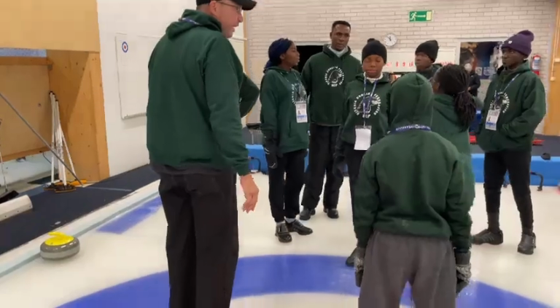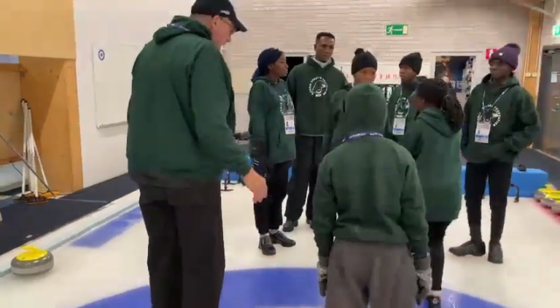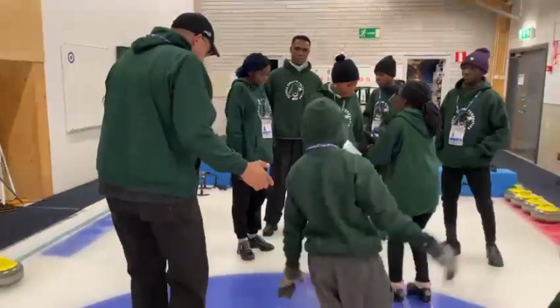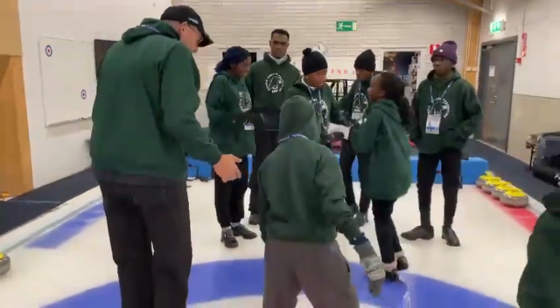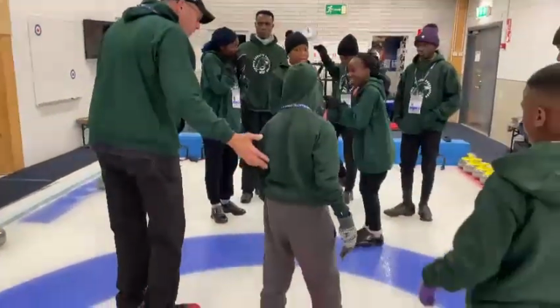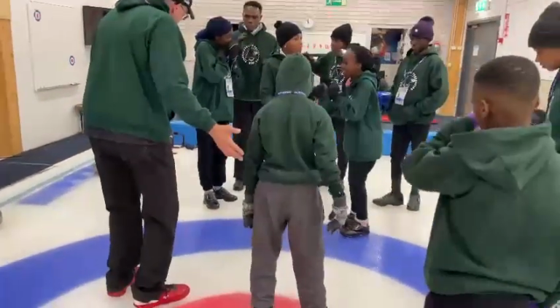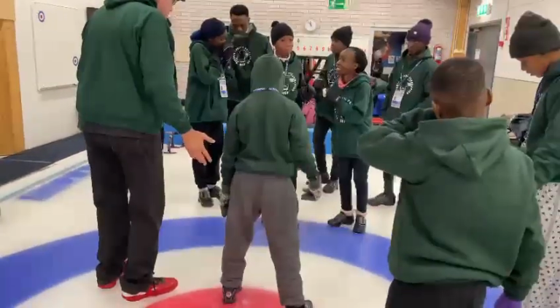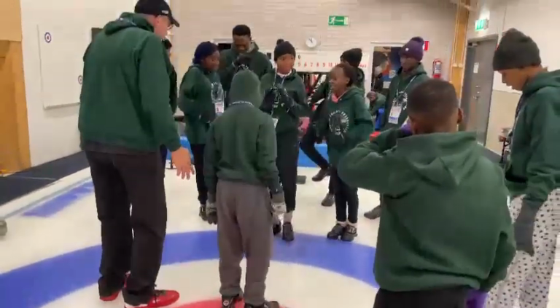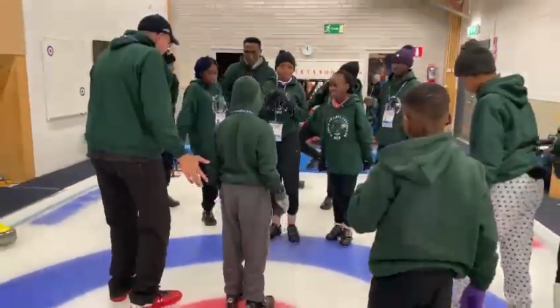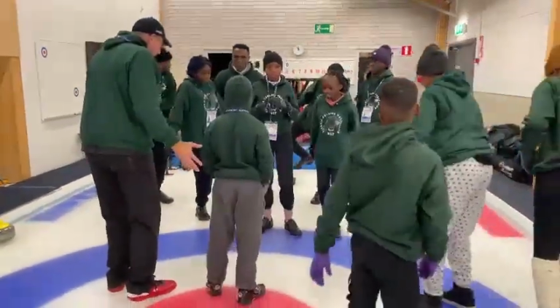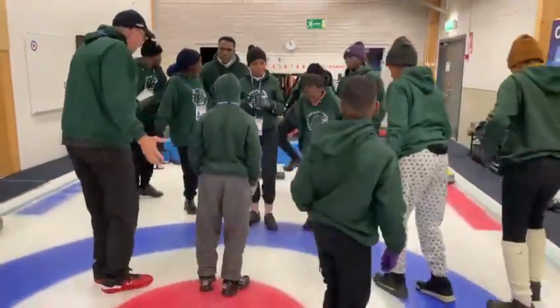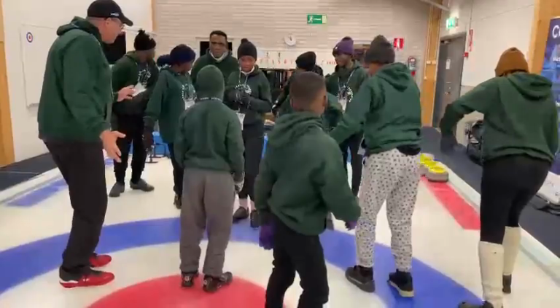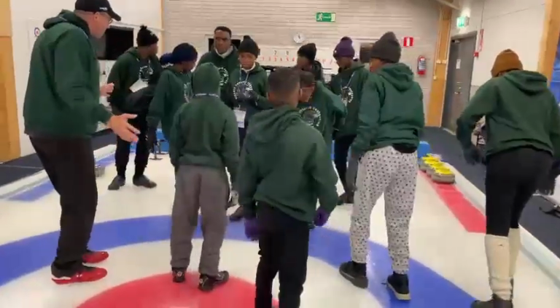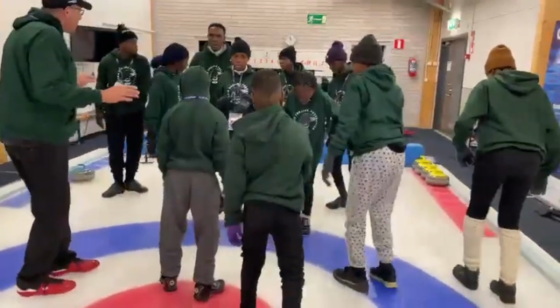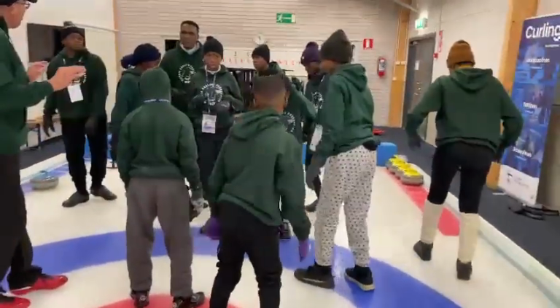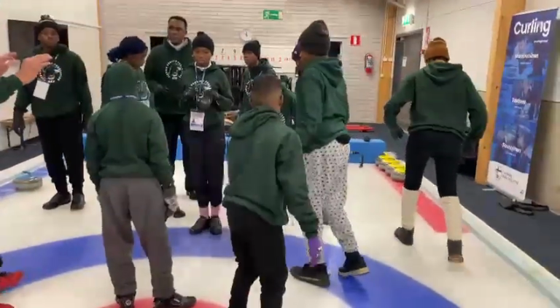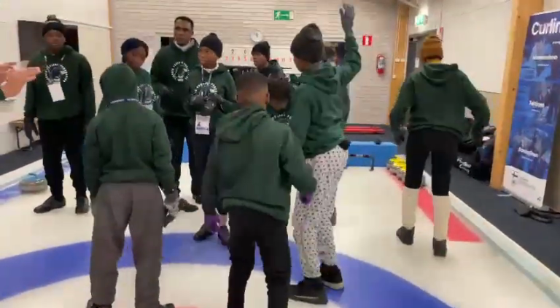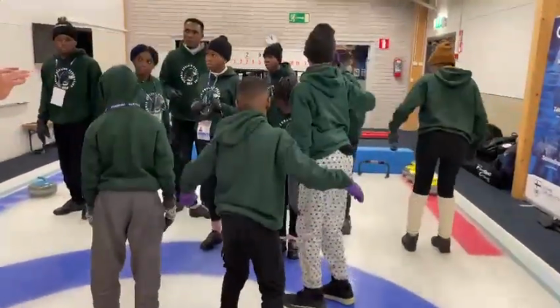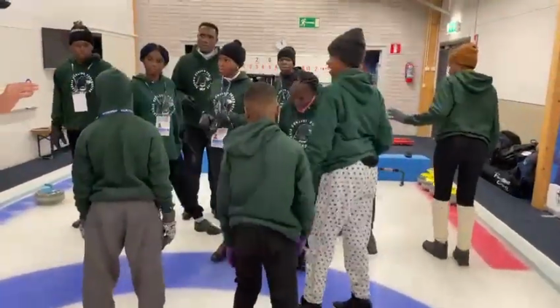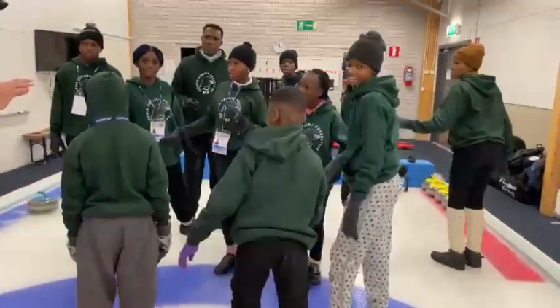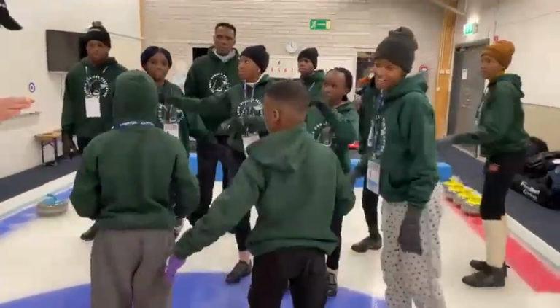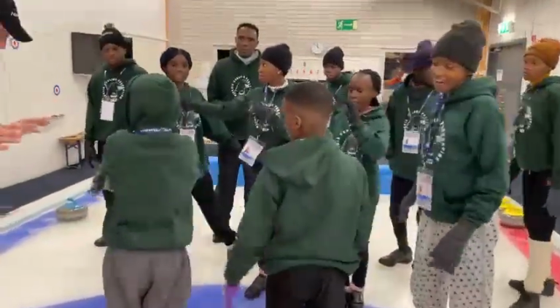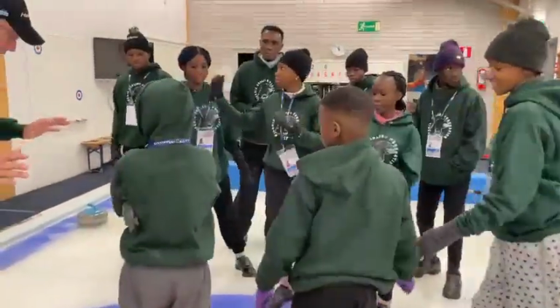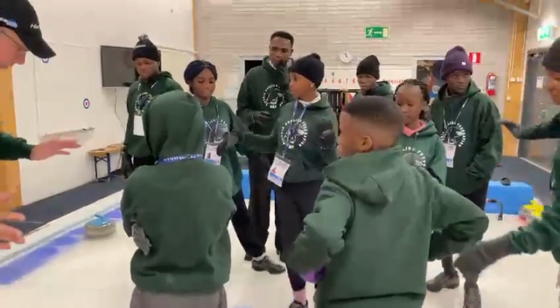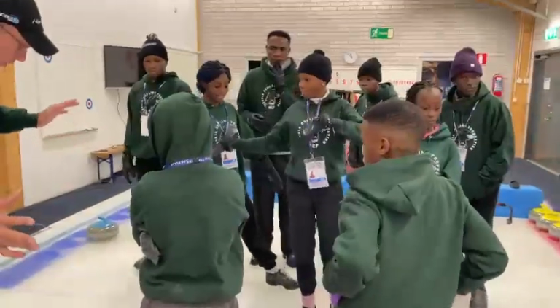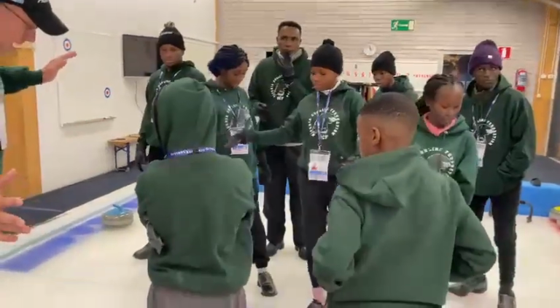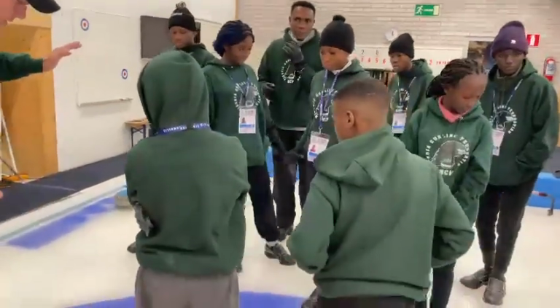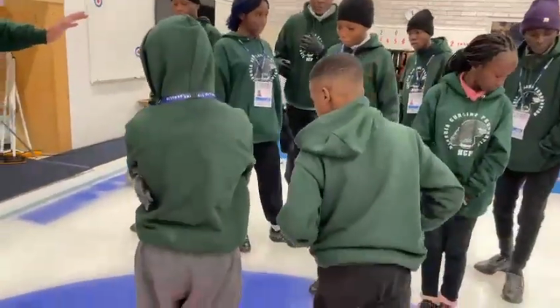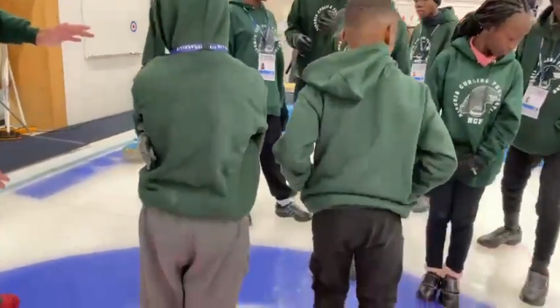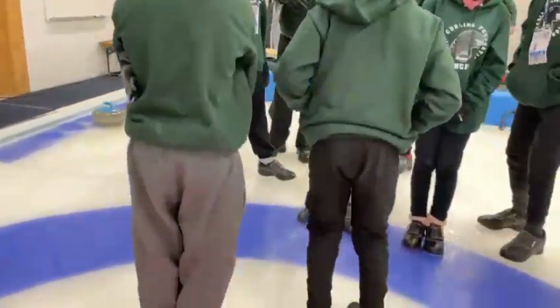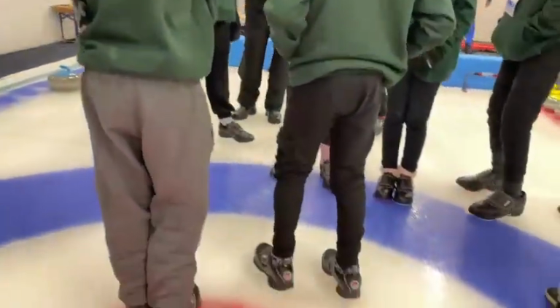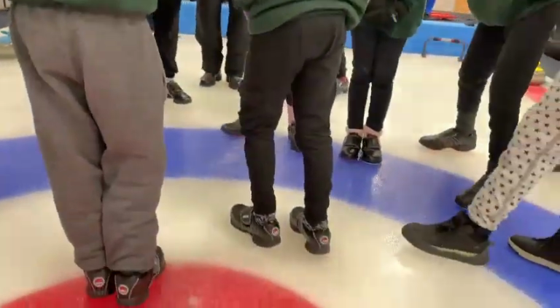Straight and relaxed. A little bit of a bend to your knee. You guys are going to become ice dancers really soon. So again, your body has to sort of tilt to be over your sliding foot.